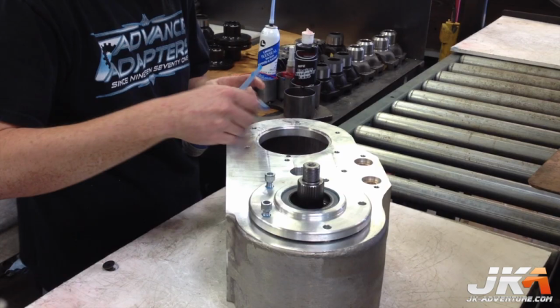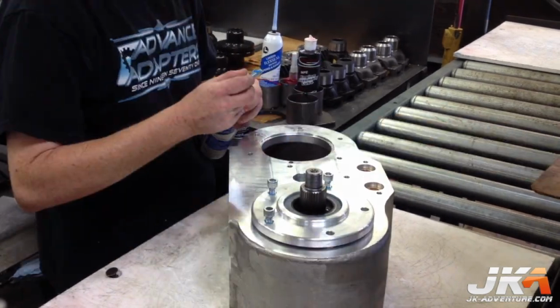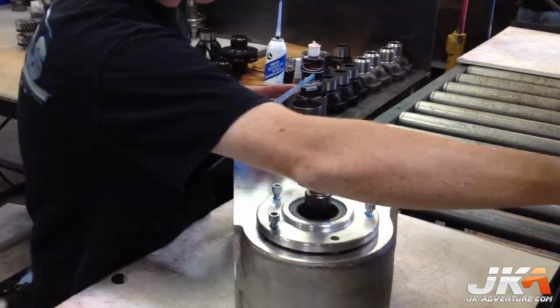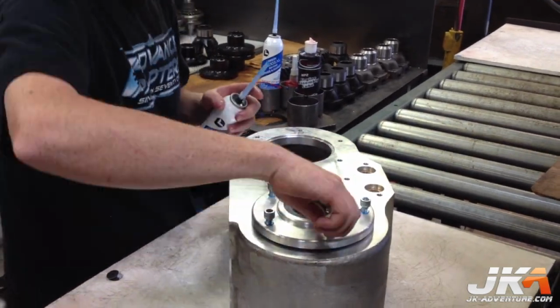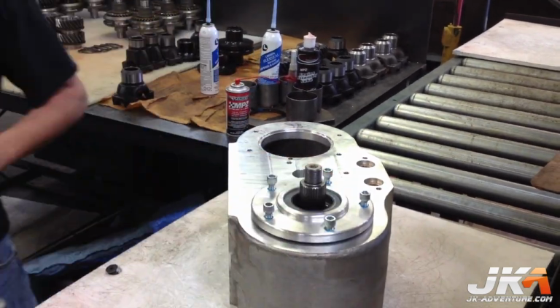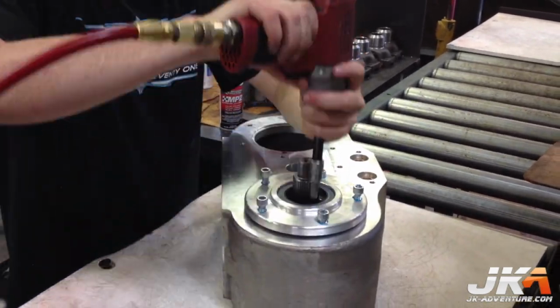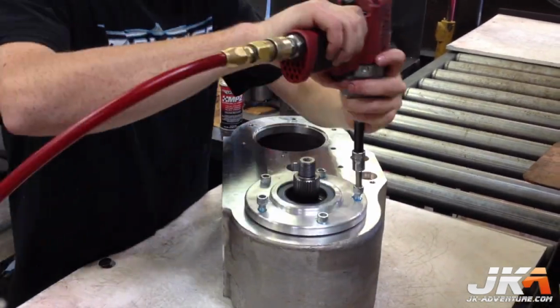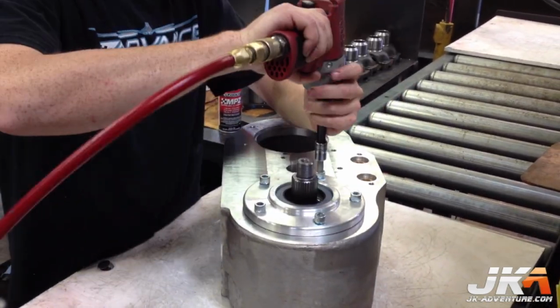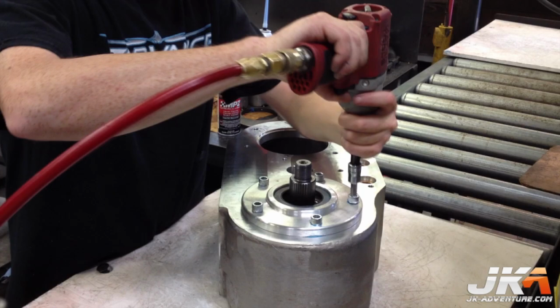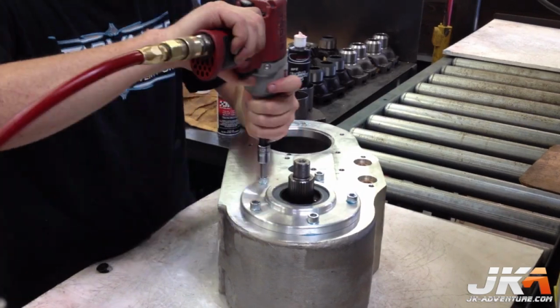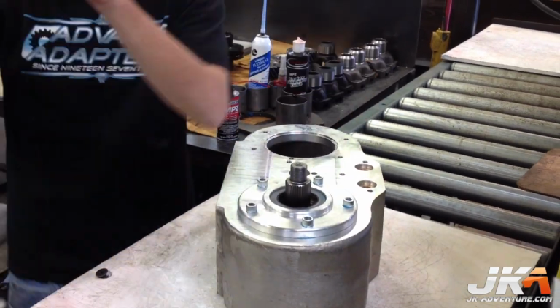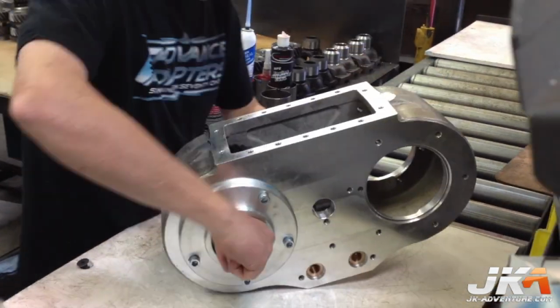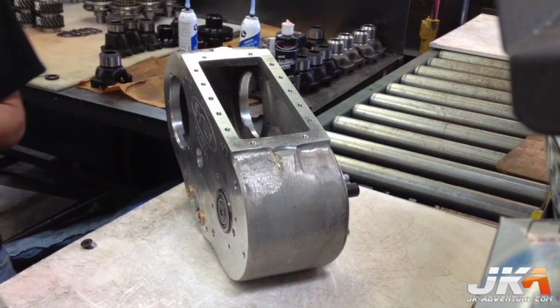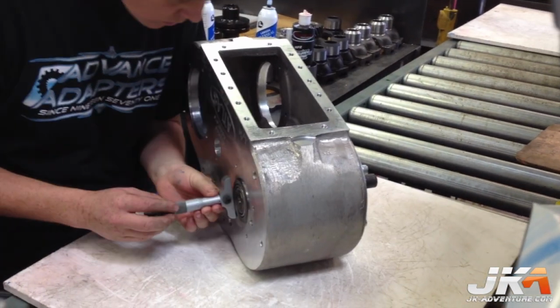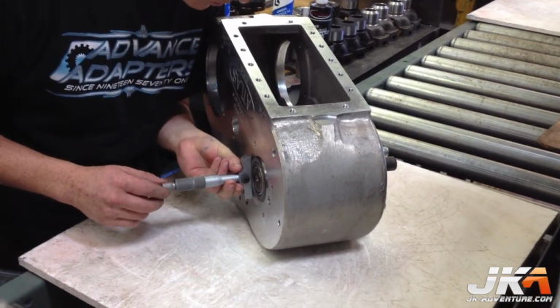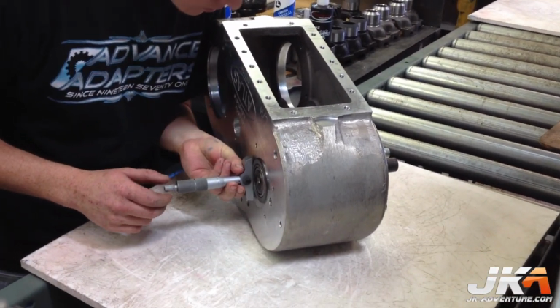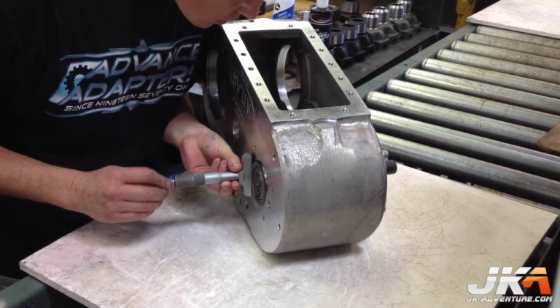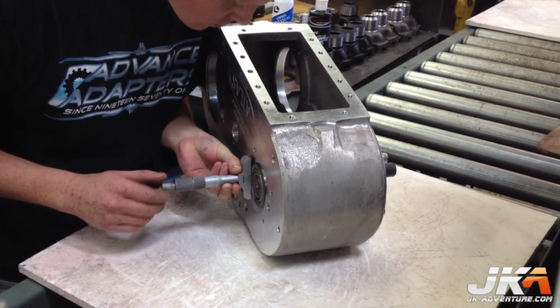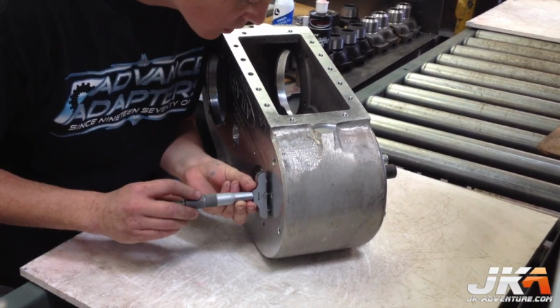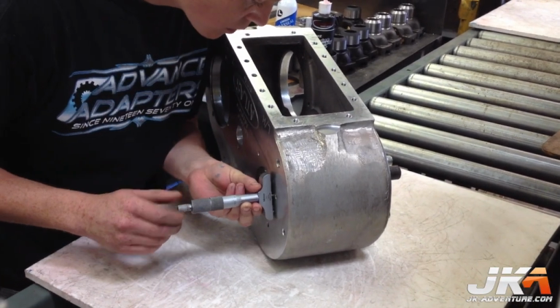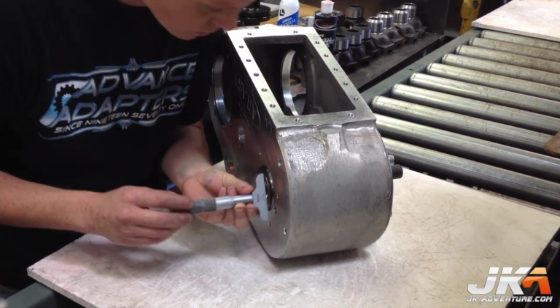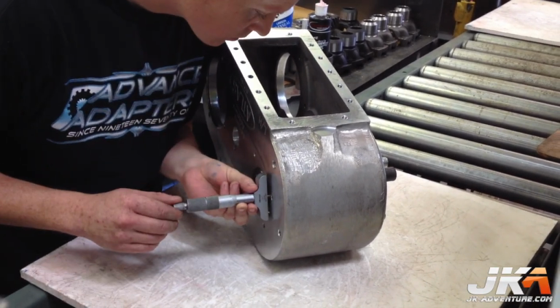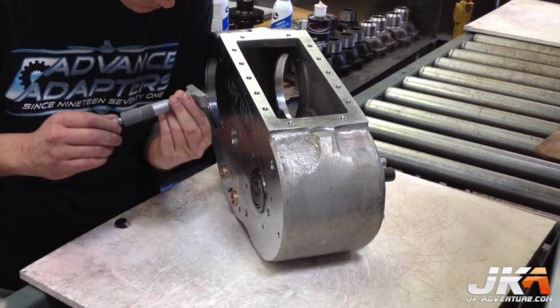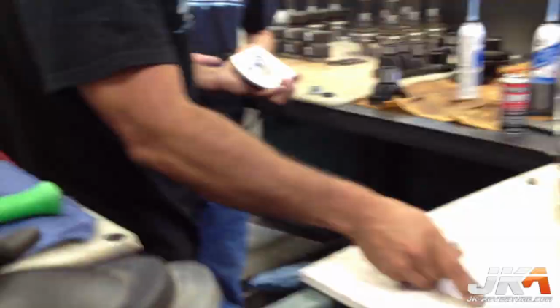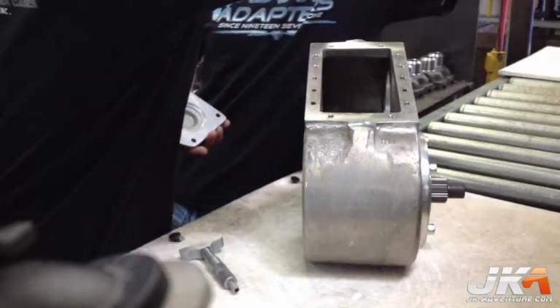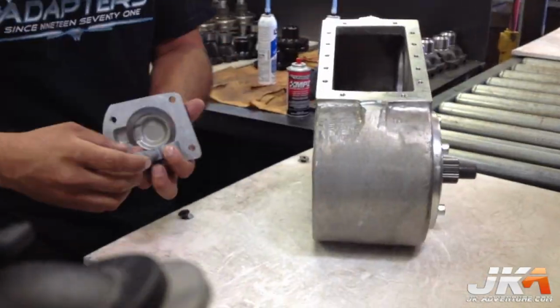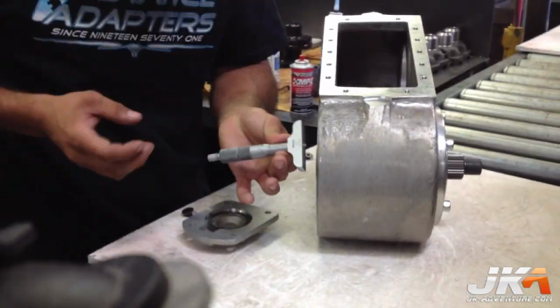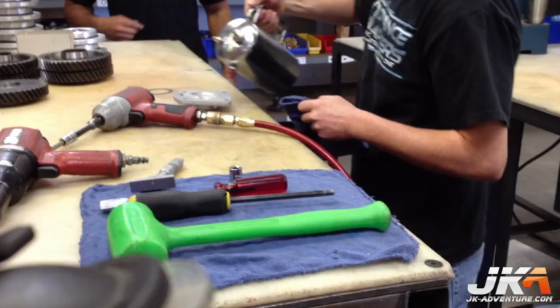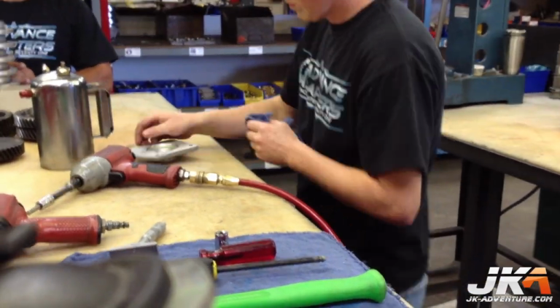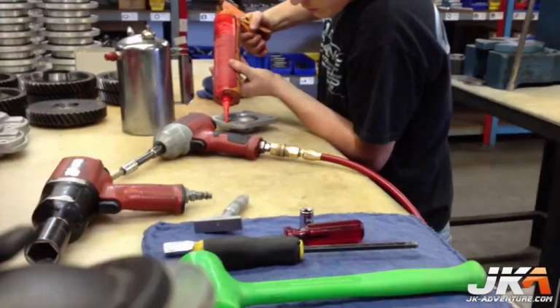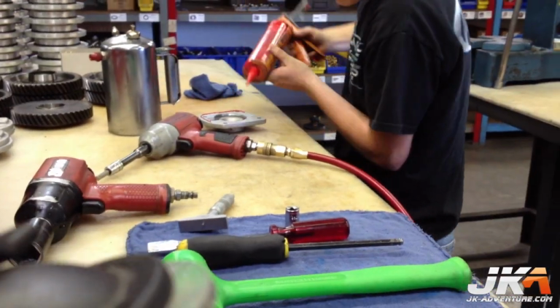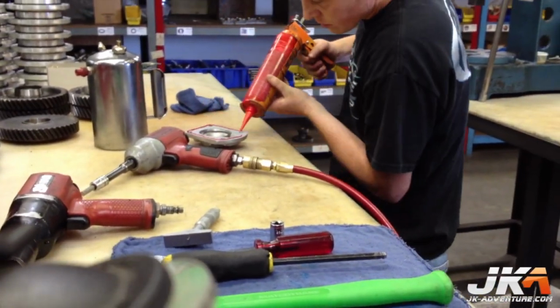RTV is used on each bolt to seal it properly, and then each is torqued down in a star pattern. Then the height of the race above the case is measured to determine the spacing on the plate. This last measurement tells them what size spacer to use.